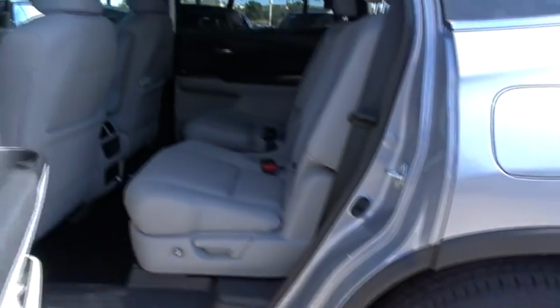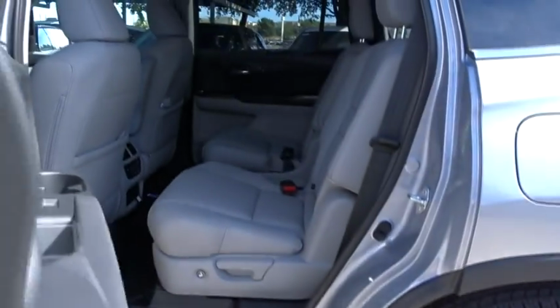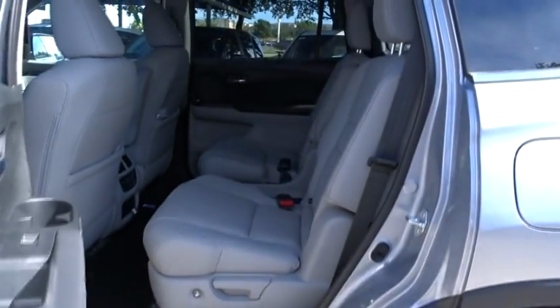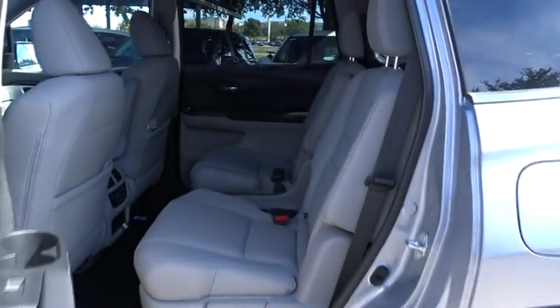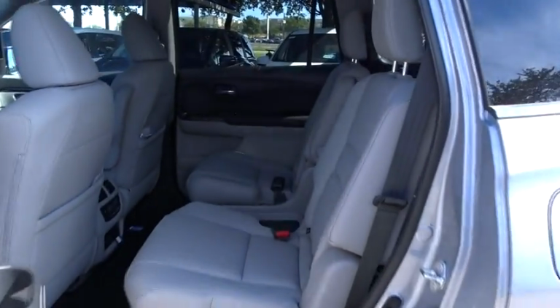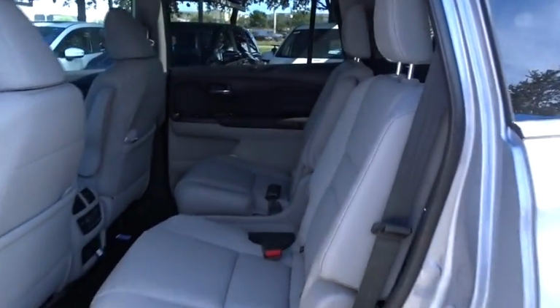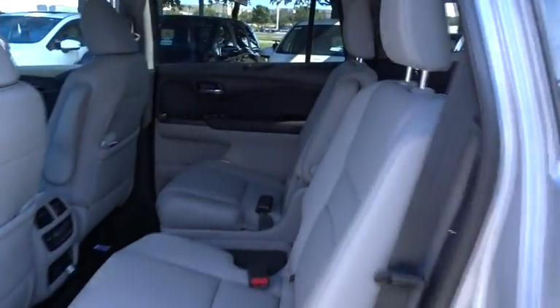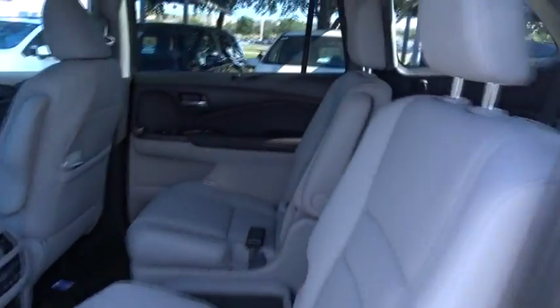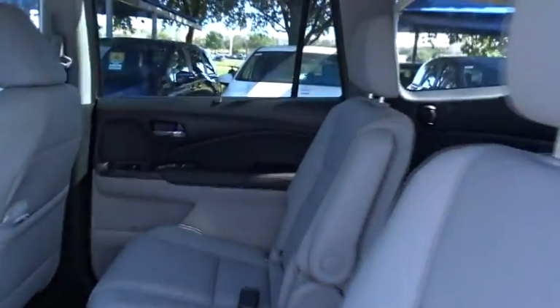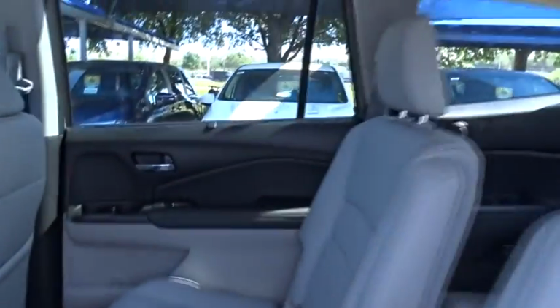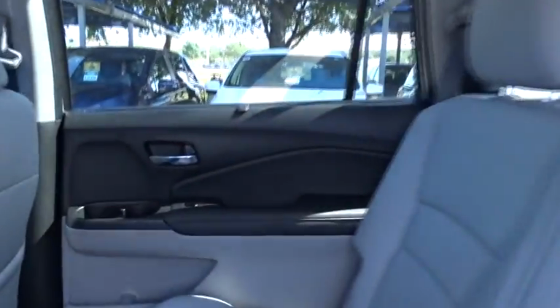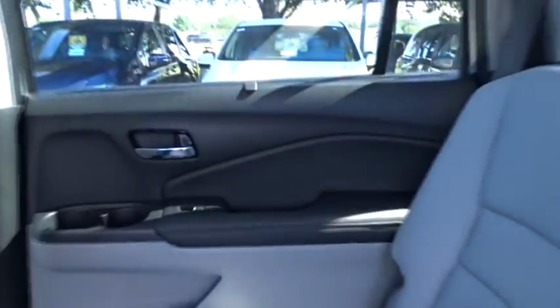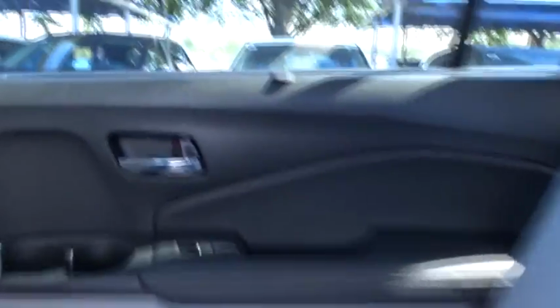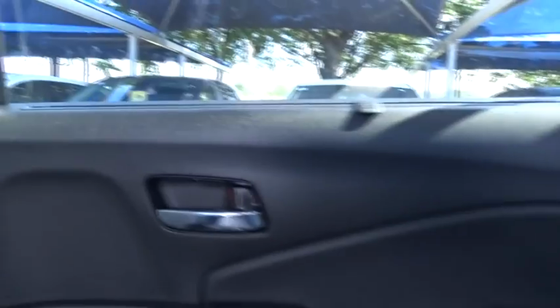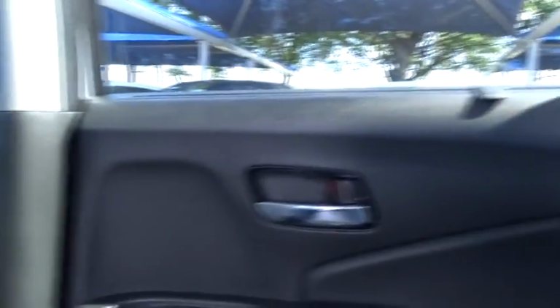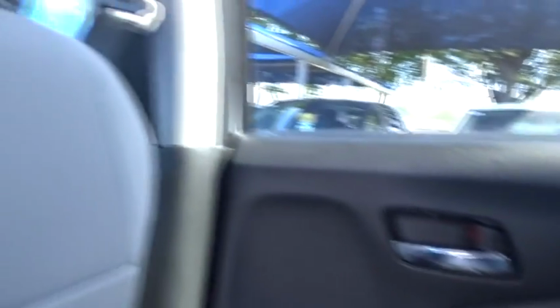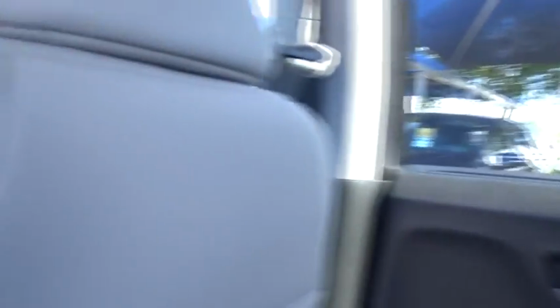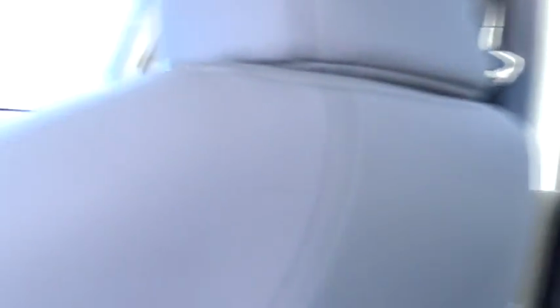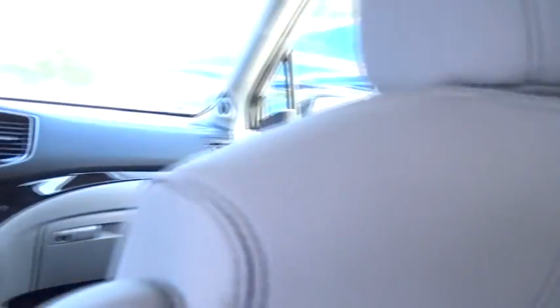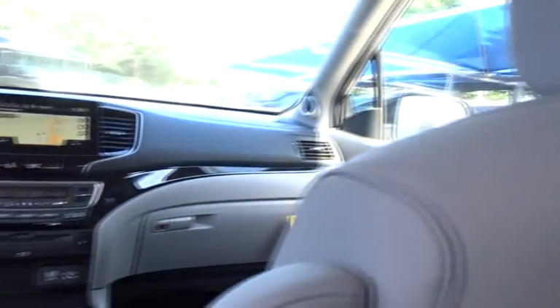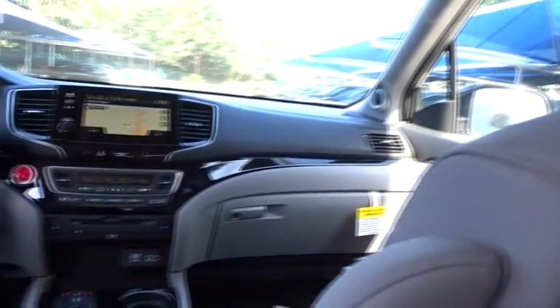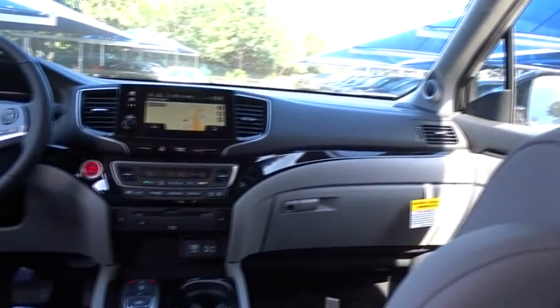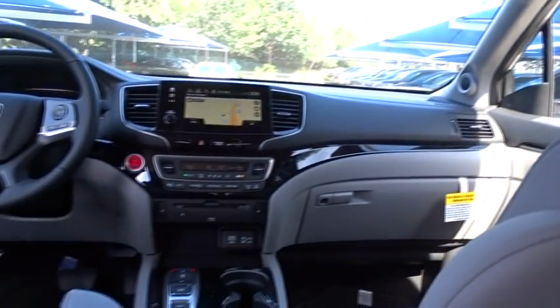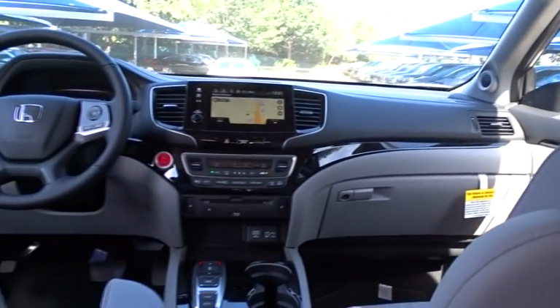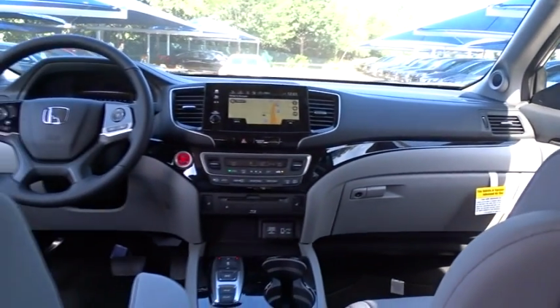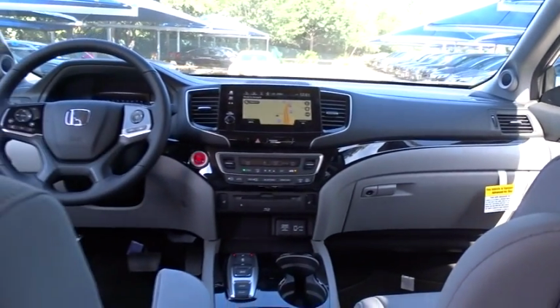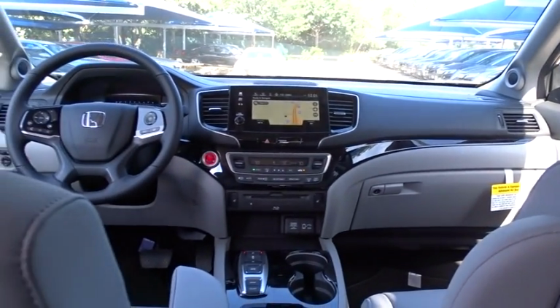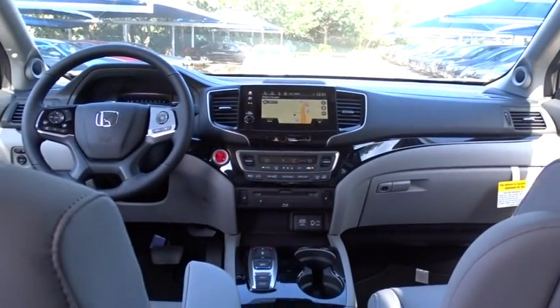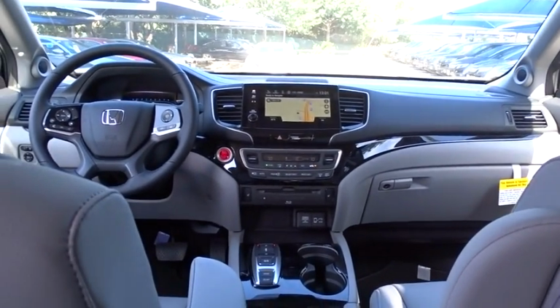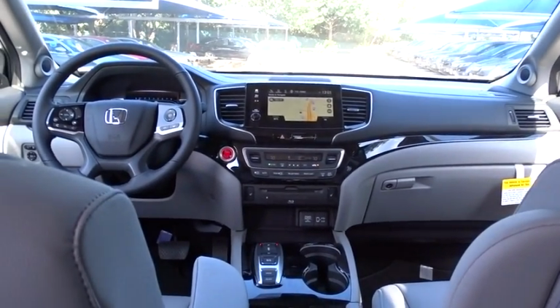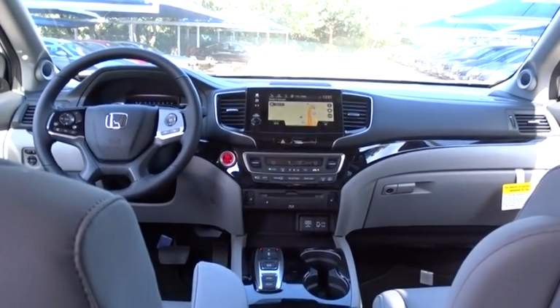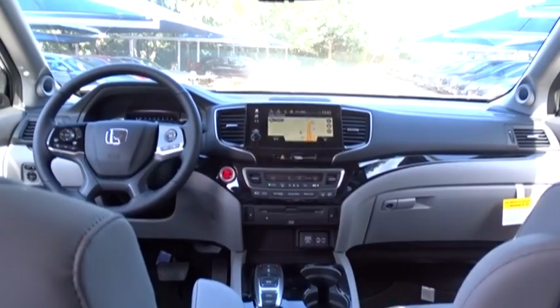Remote engine start, lane departure warning, backup camera, anti-lock braking system, leather-wrapped steering wheel, Bluetooth, adjustable steering wheel, power steering.